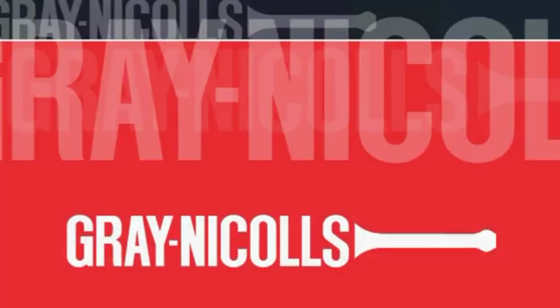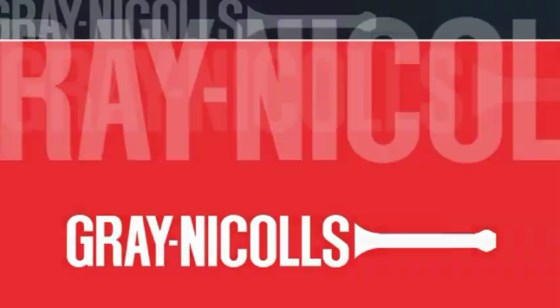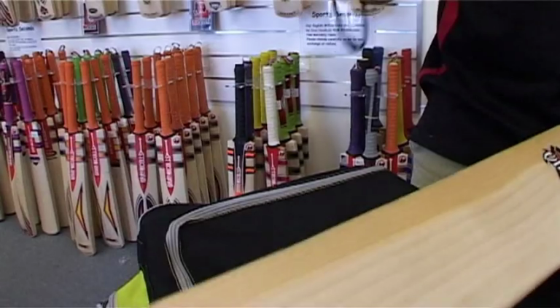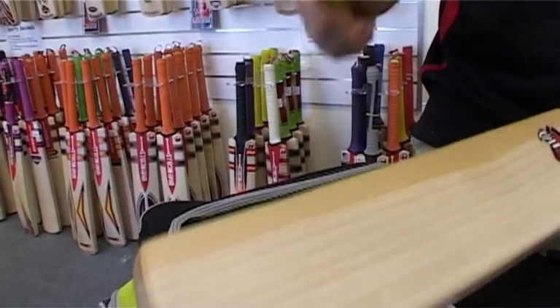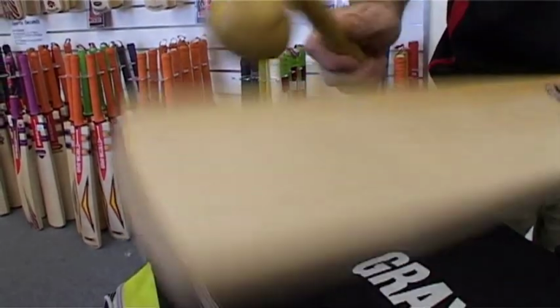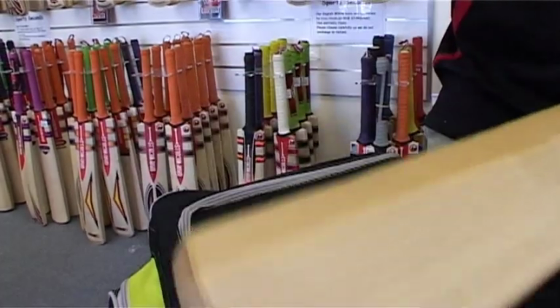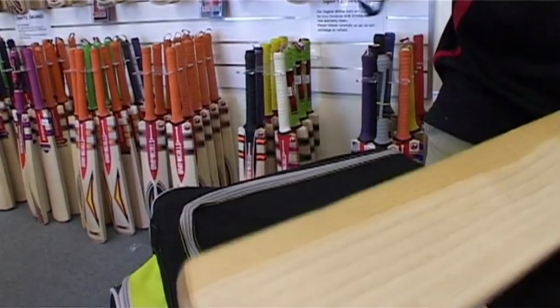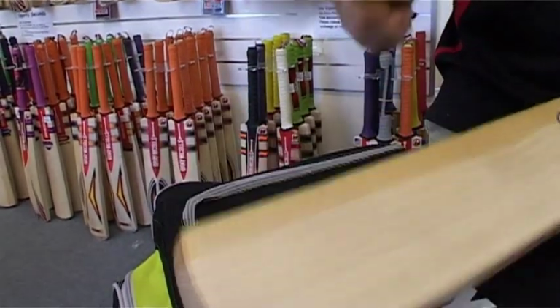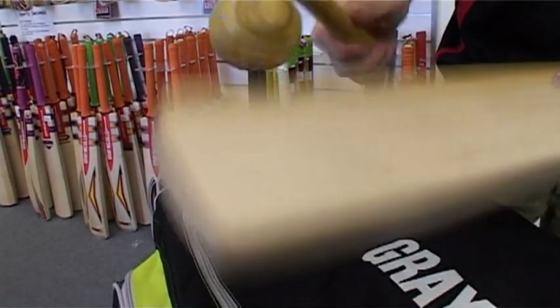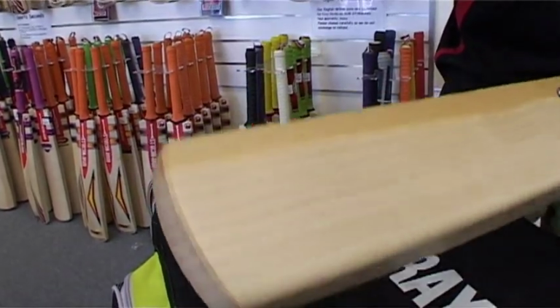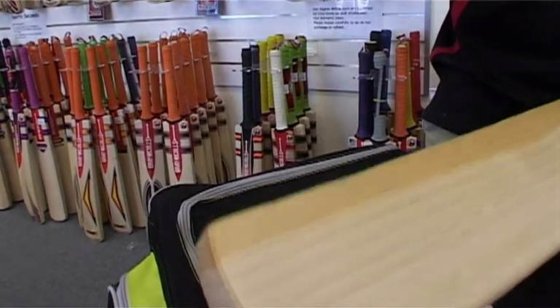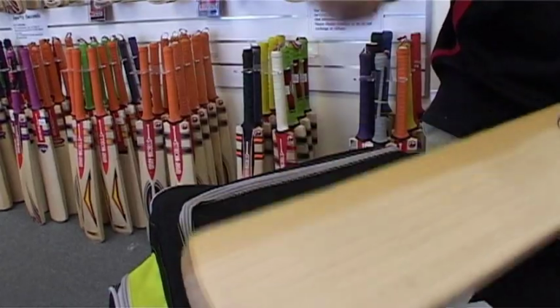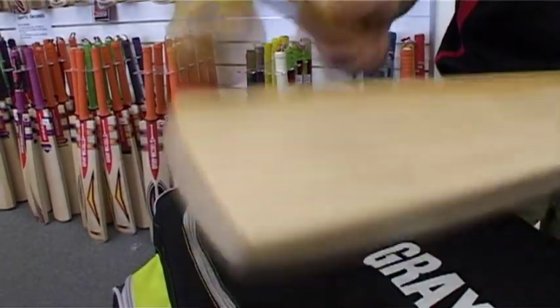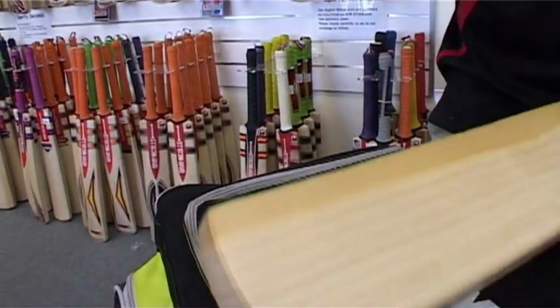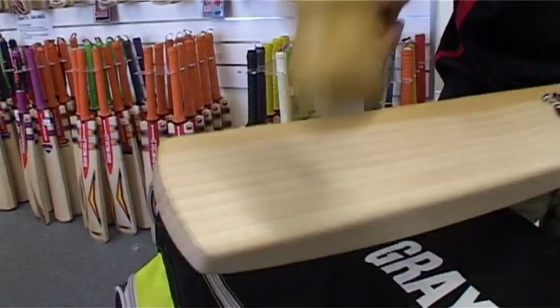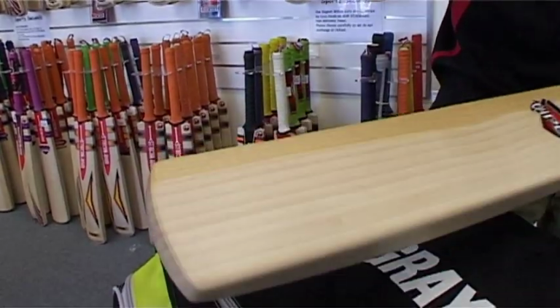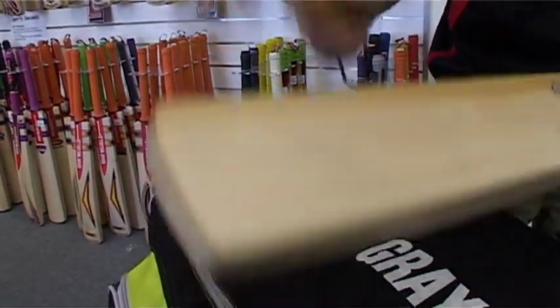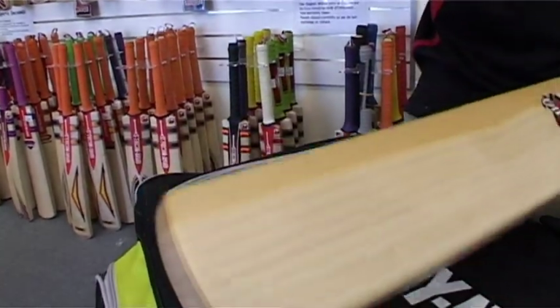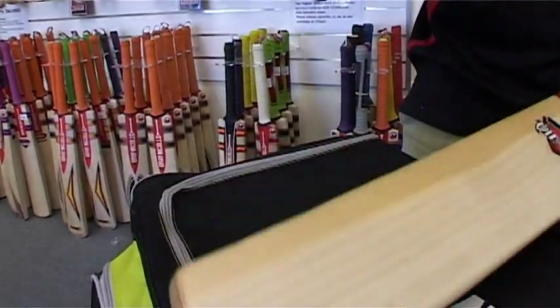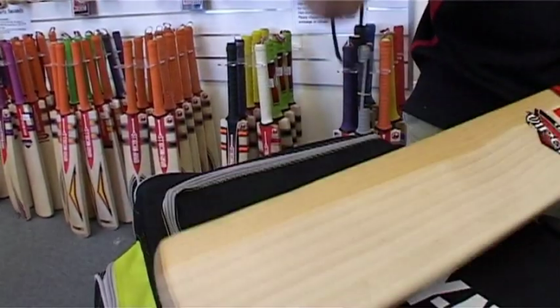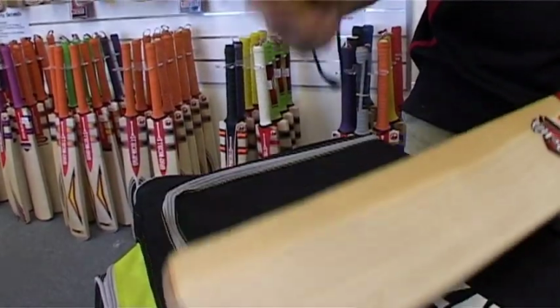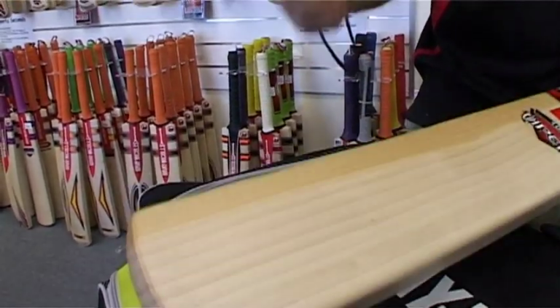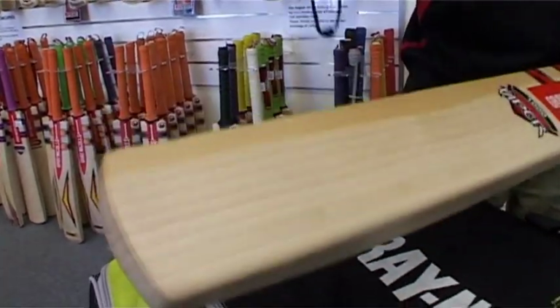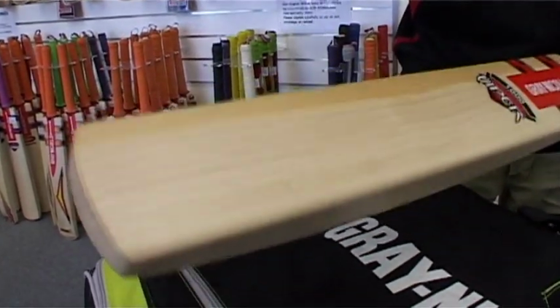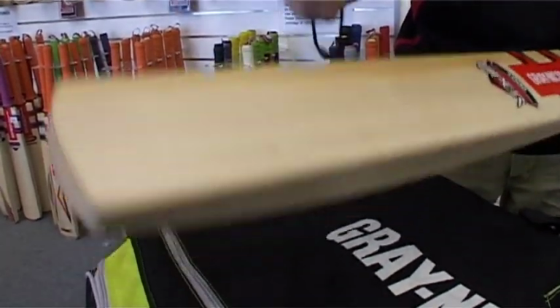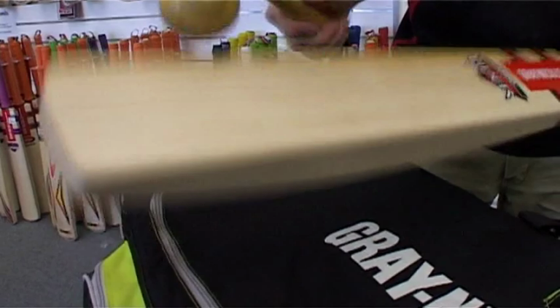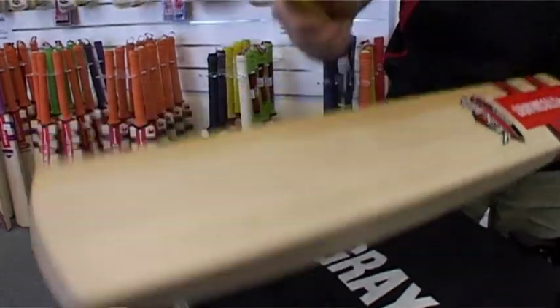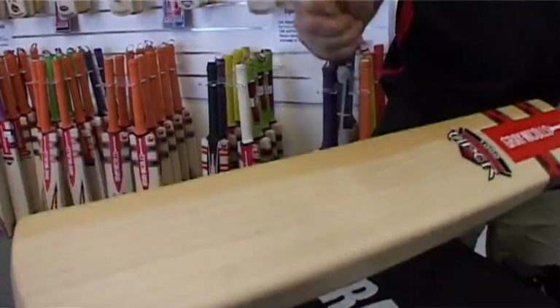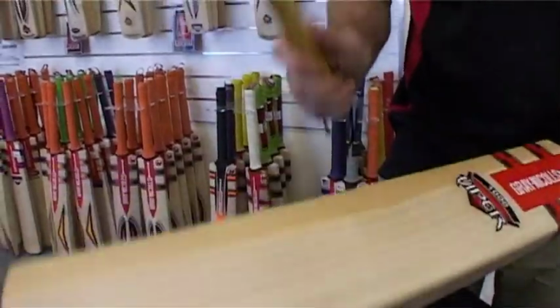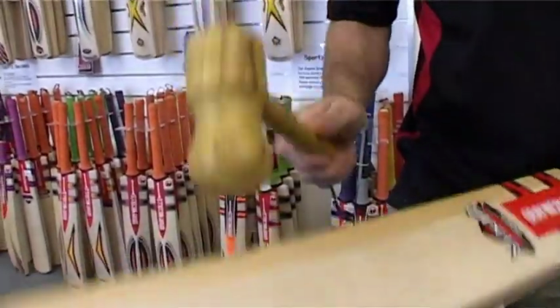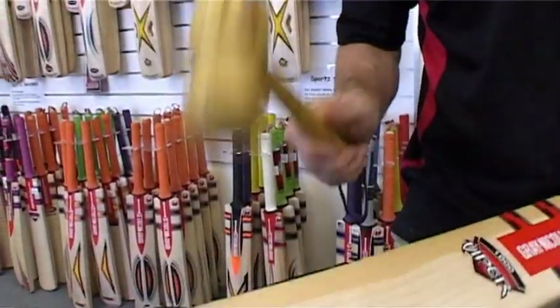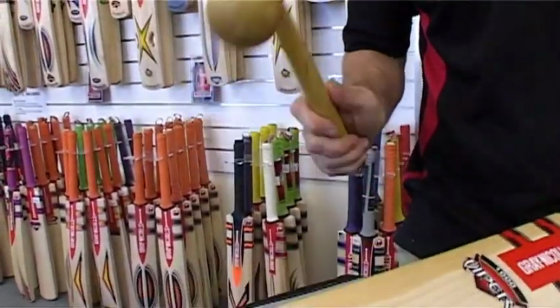What we are doing here is compressing the corners so the ball is going to do minimal damage. The mallet must strike the bat on a 45 degree angle and not directly onto the side of the blade.